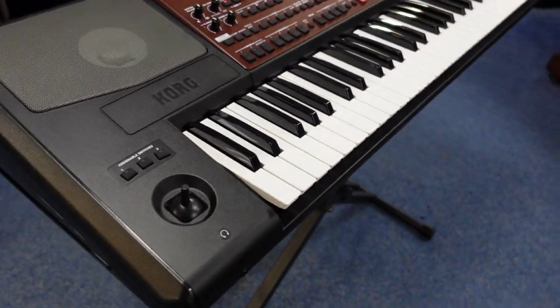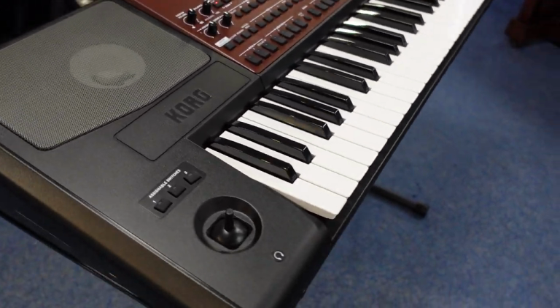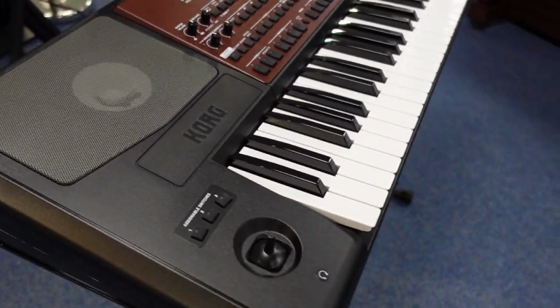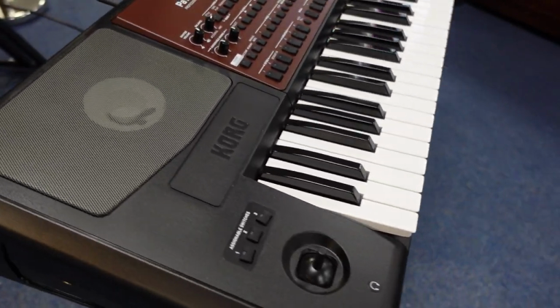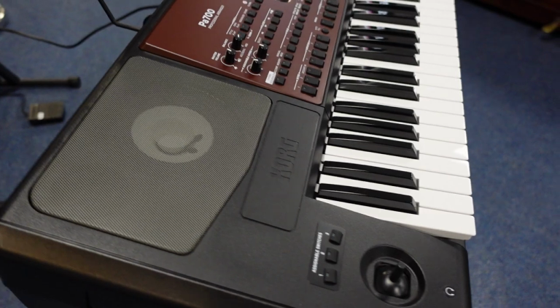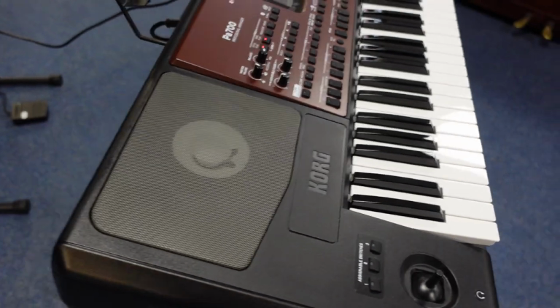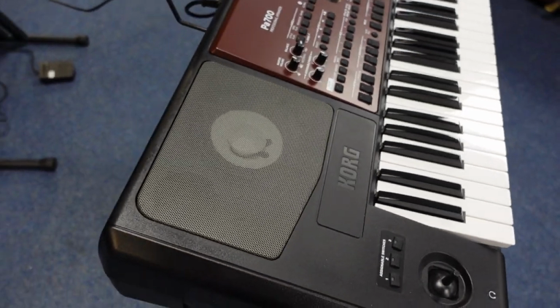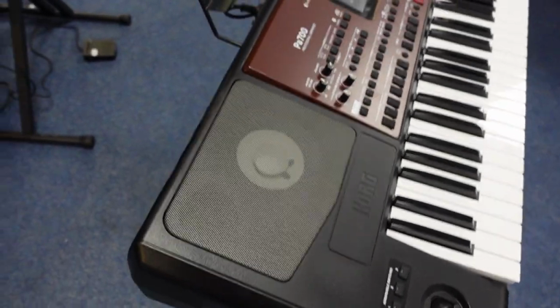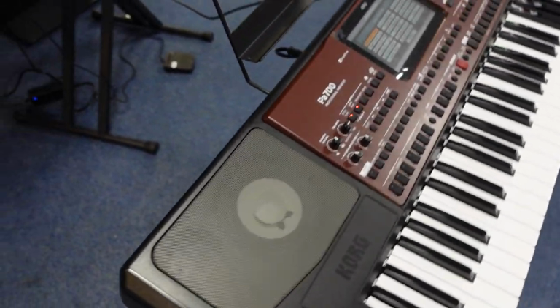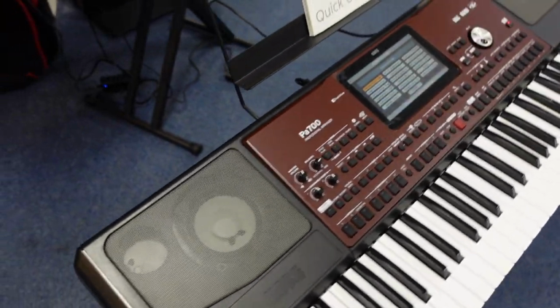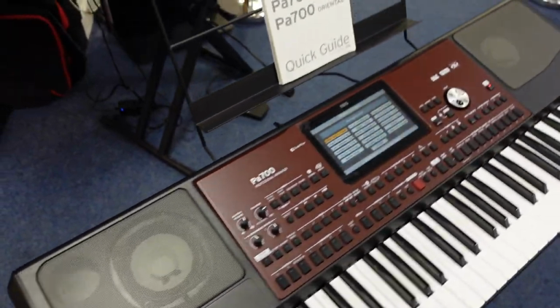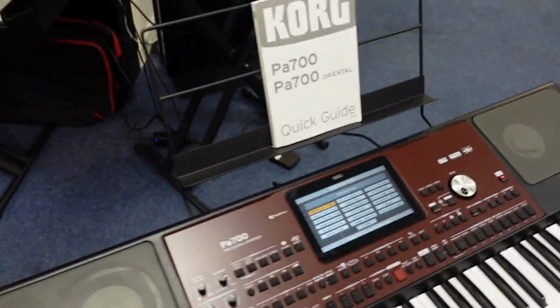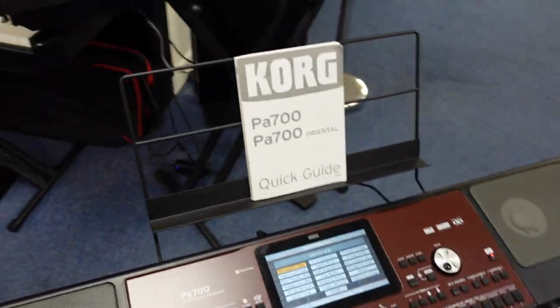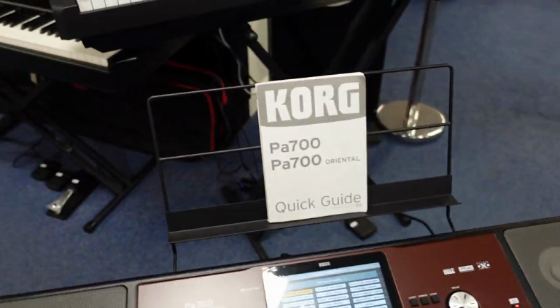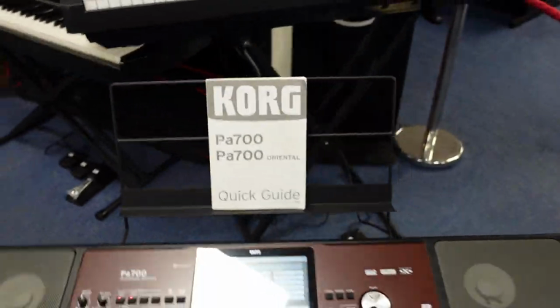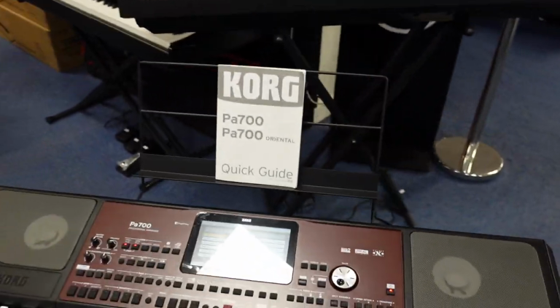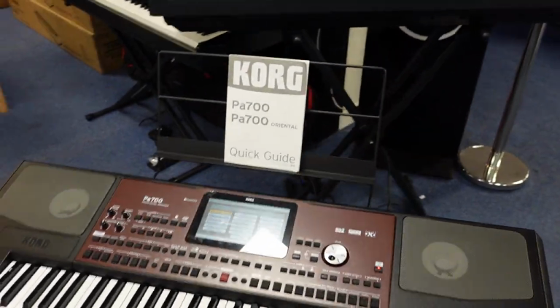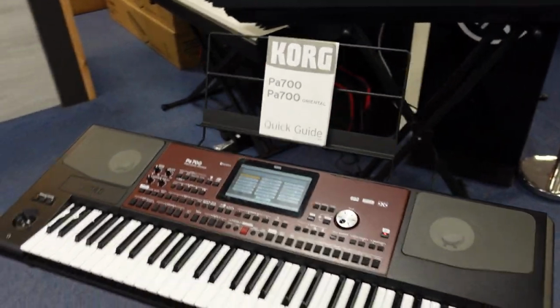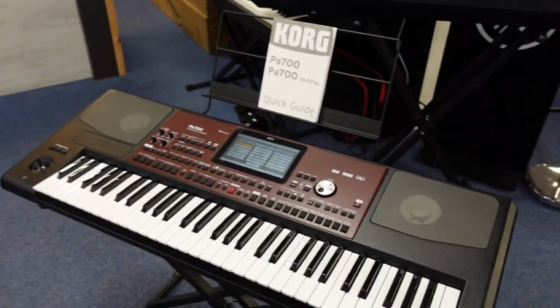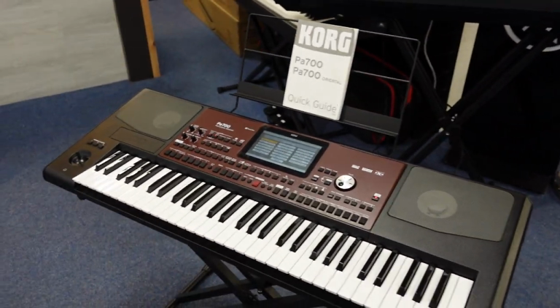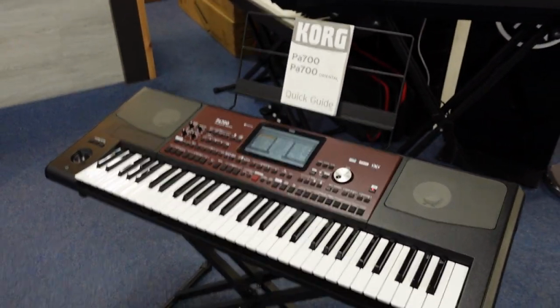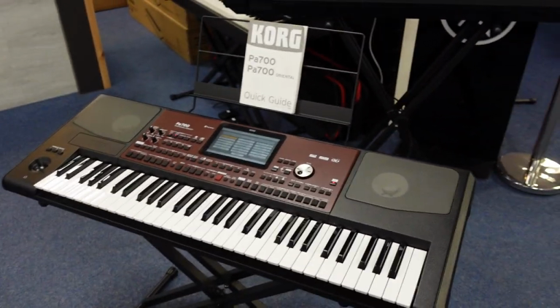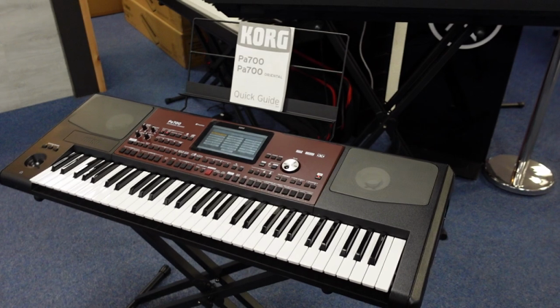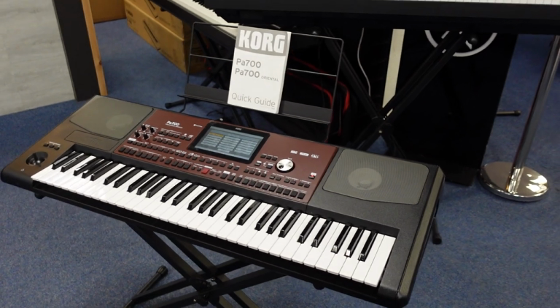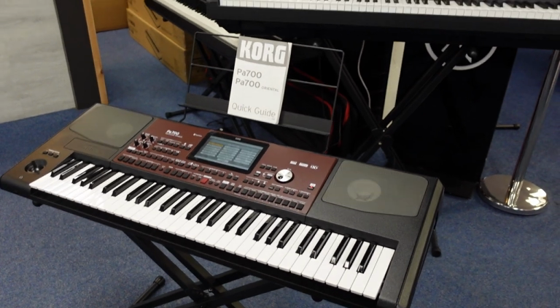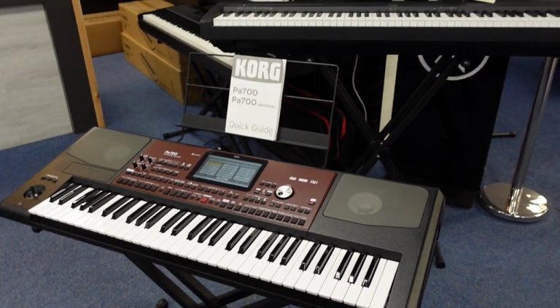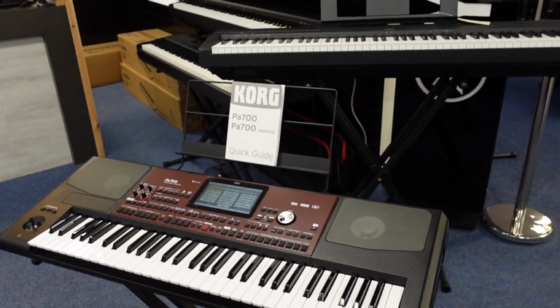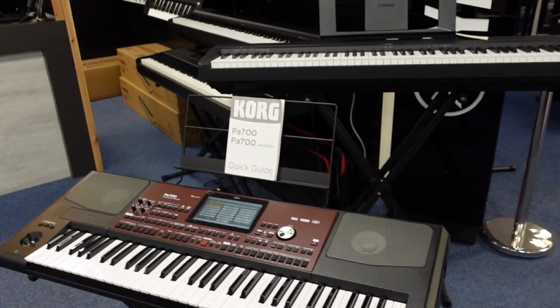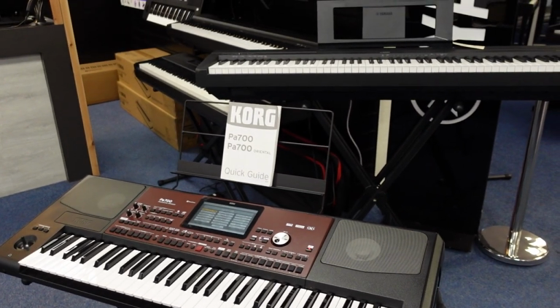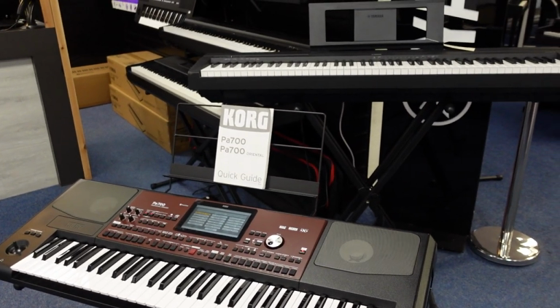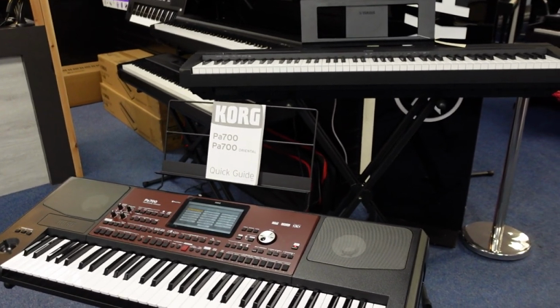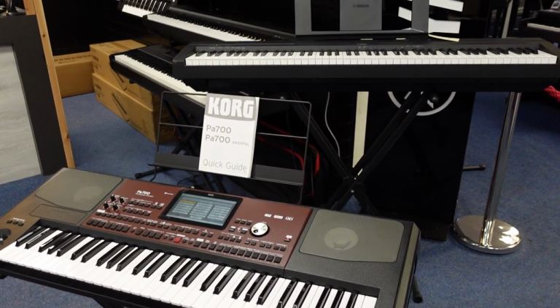It's an absolute bargain and it's on our Room of Music website right now, so go and get it. Thanks for watching, see you soon, all the best, bye!